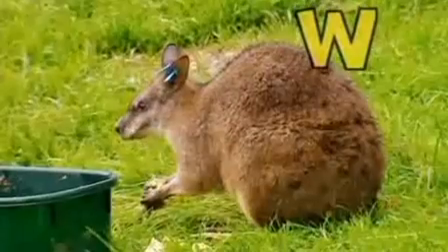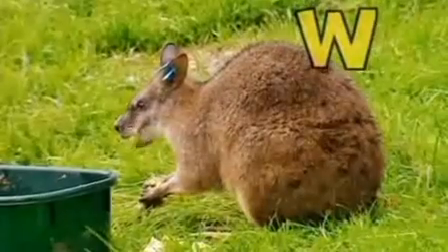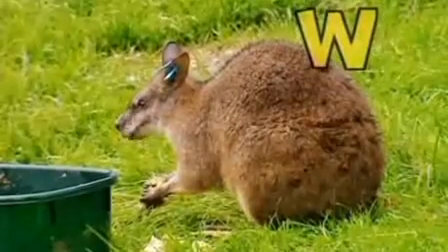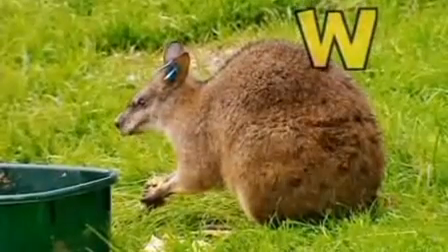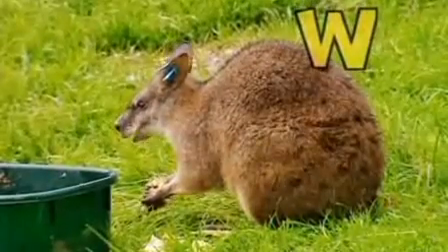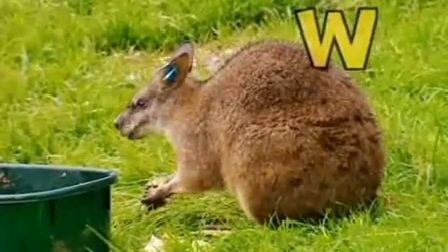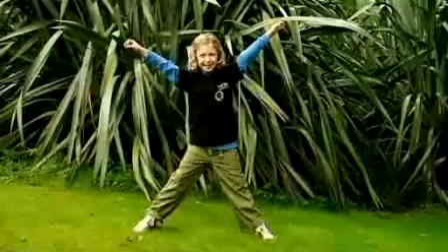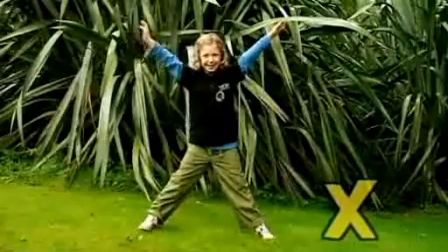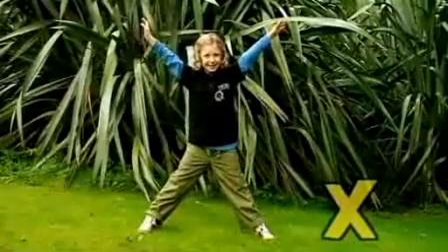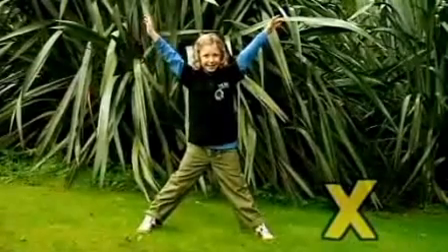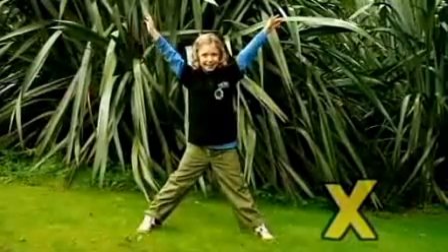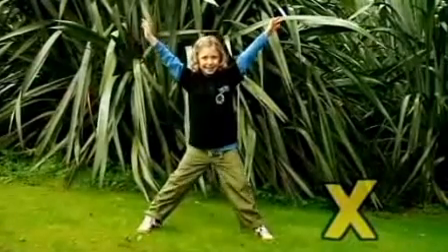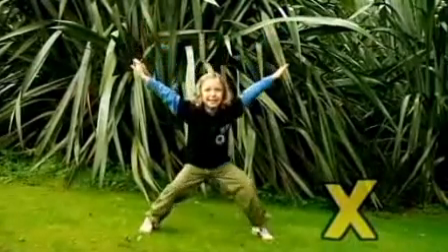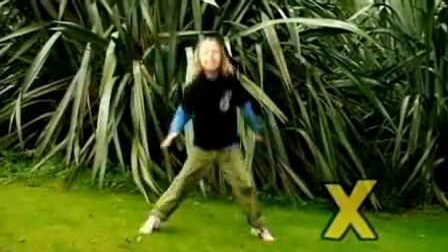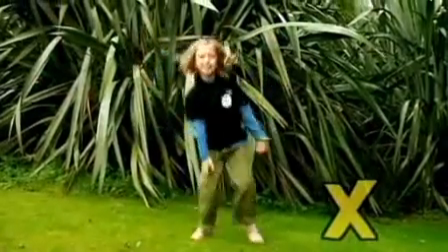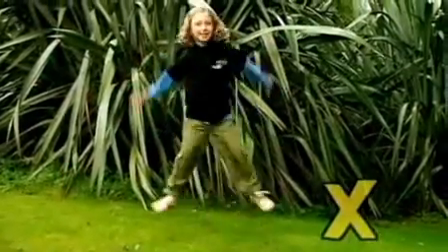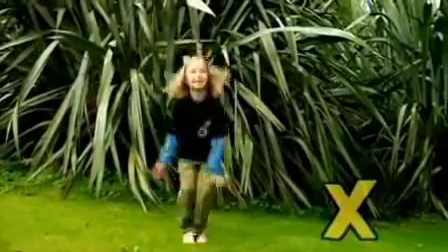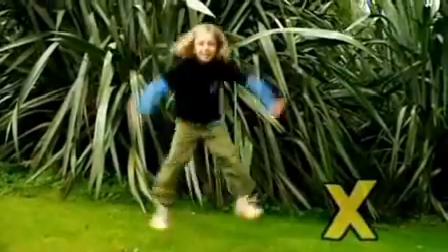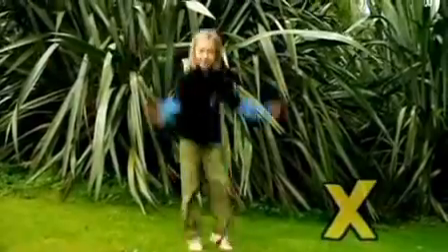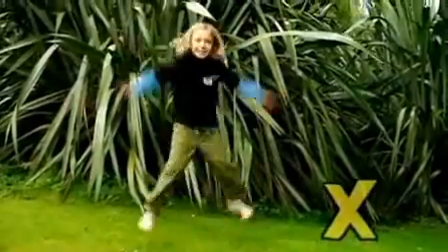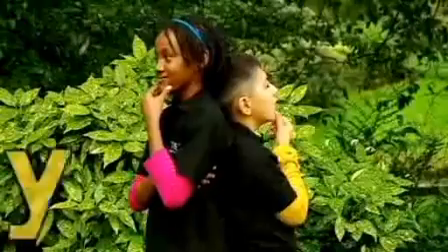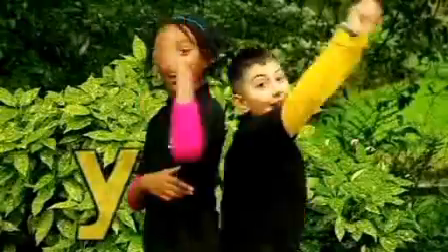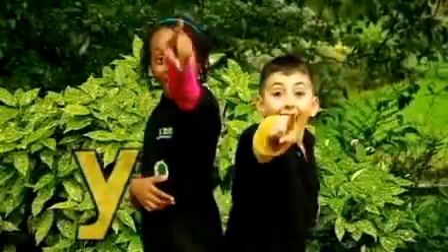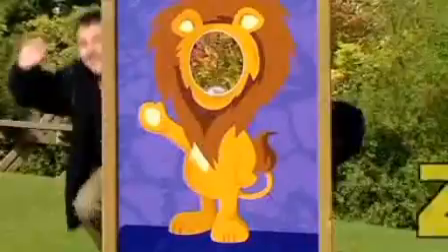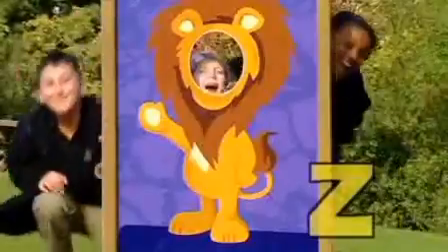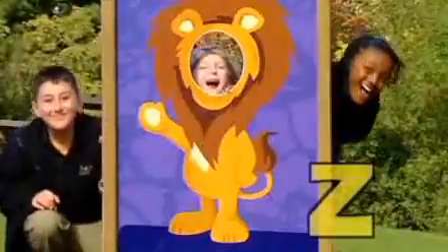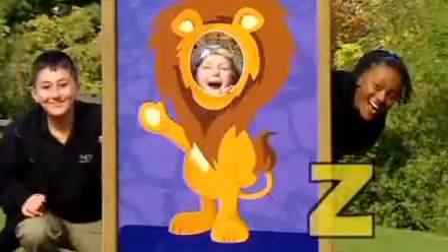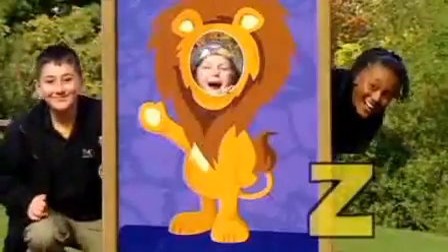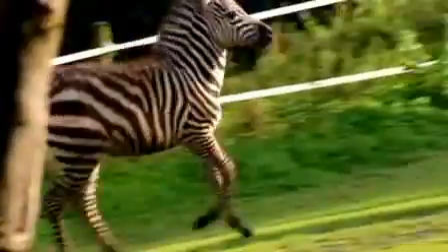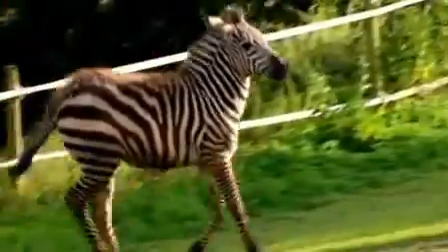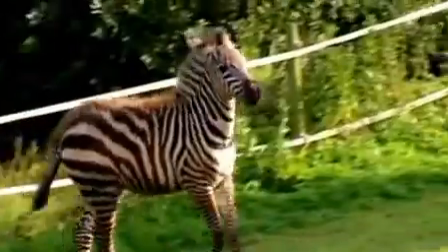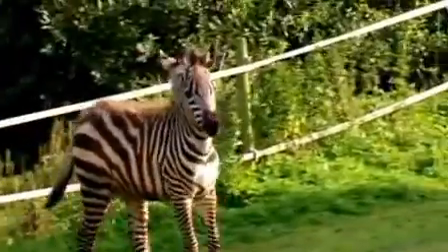But what about X? X is Lily Rose, who's getting most excited. Y is you and Z is the zoo and everyone's invited.